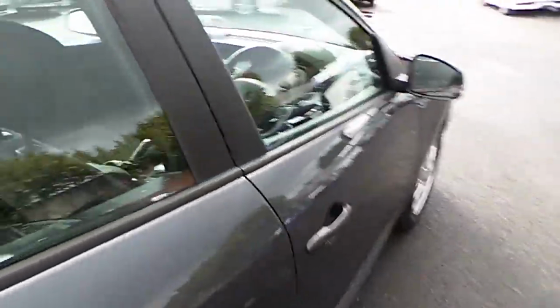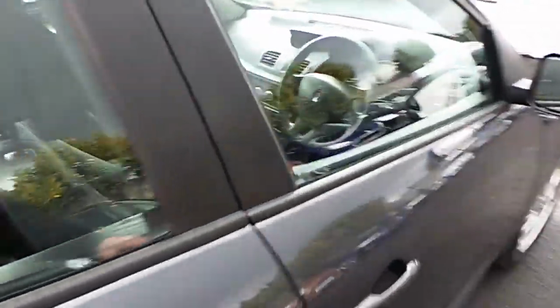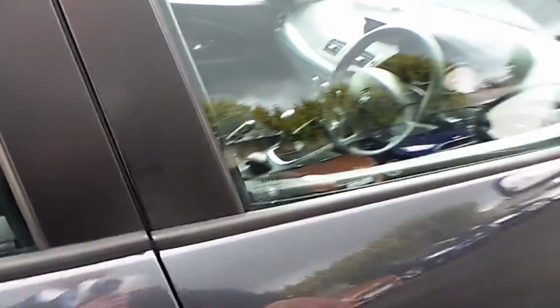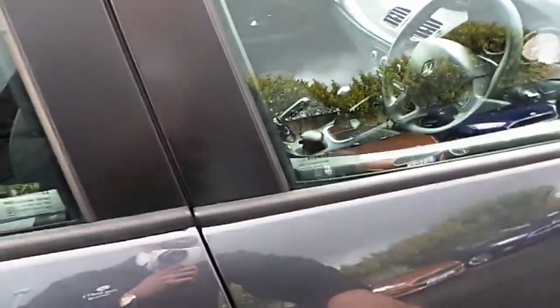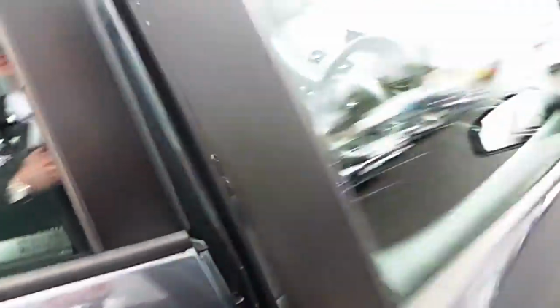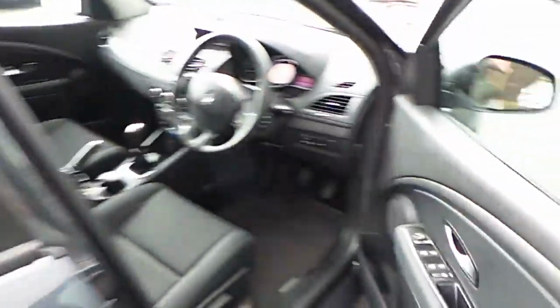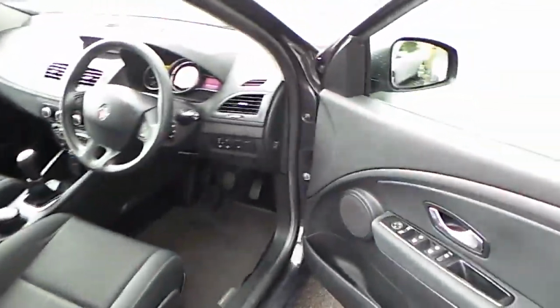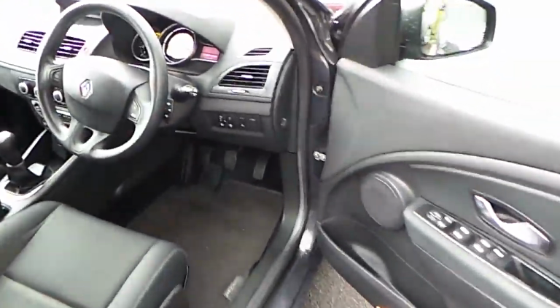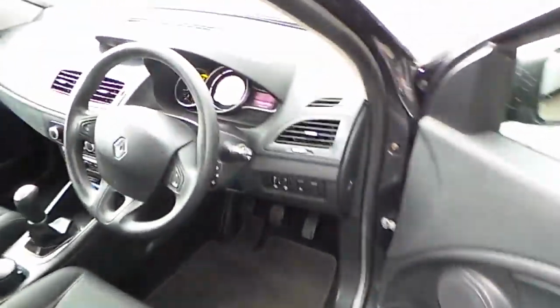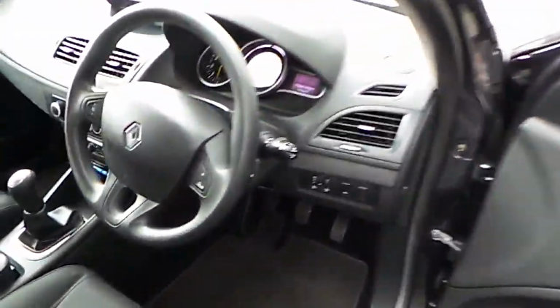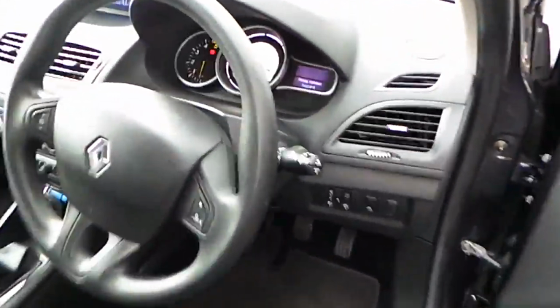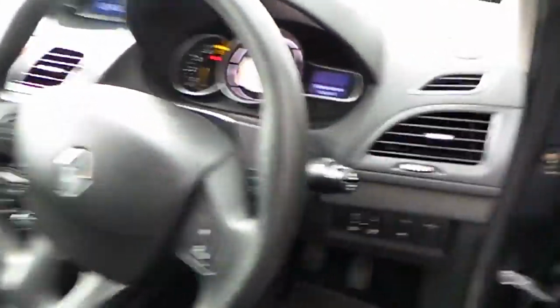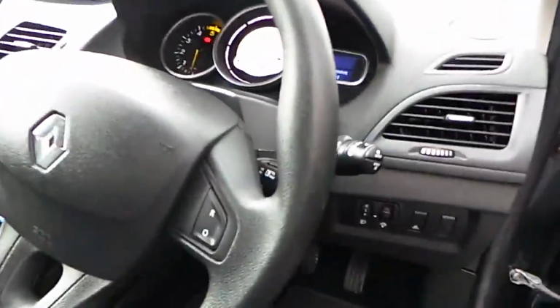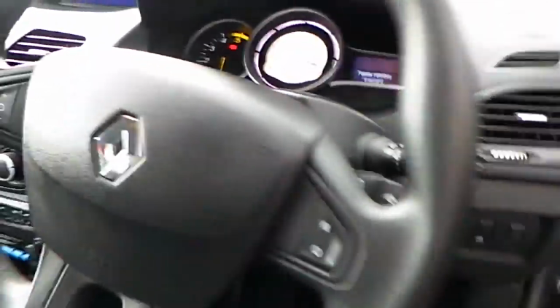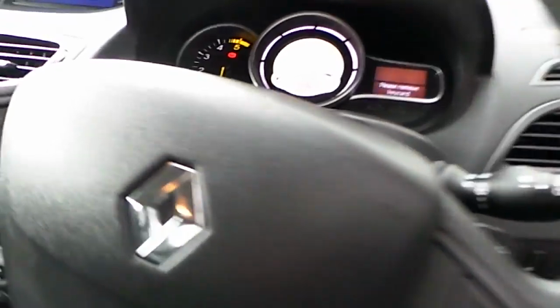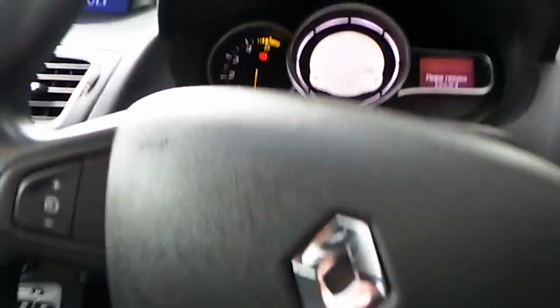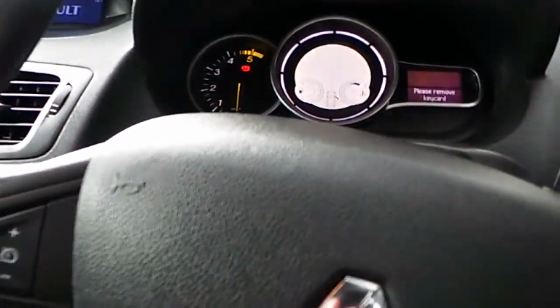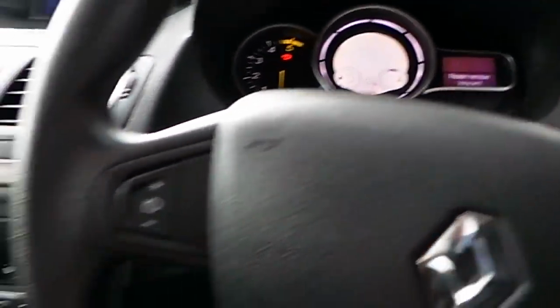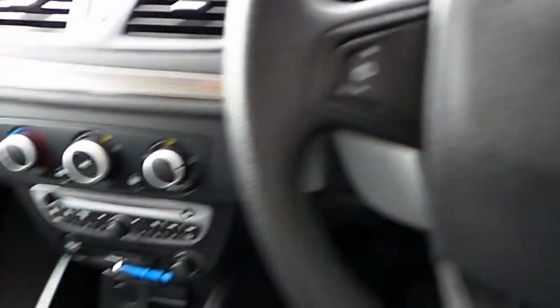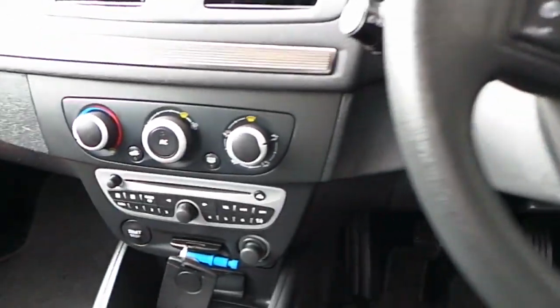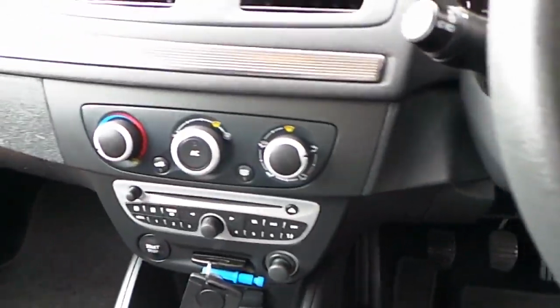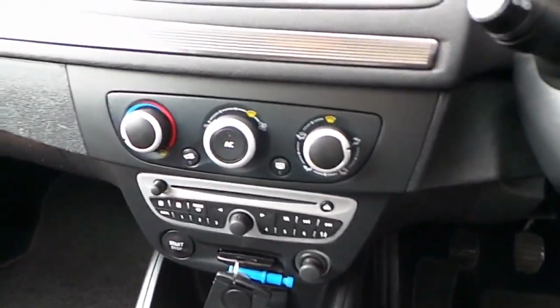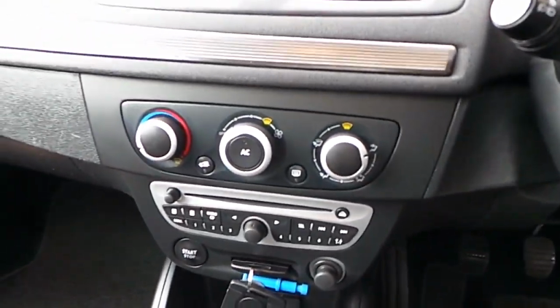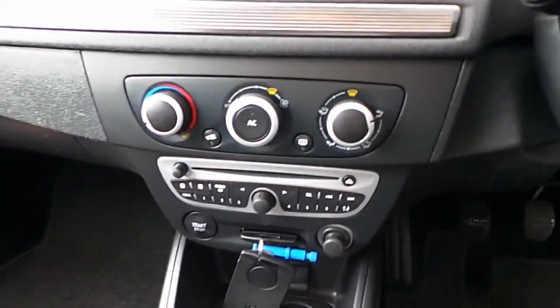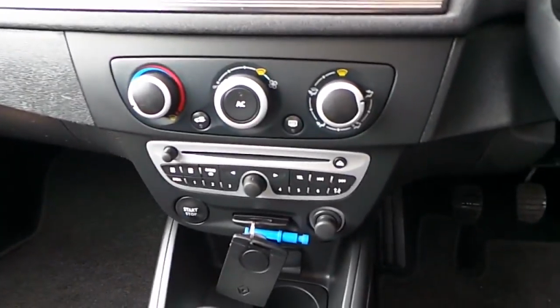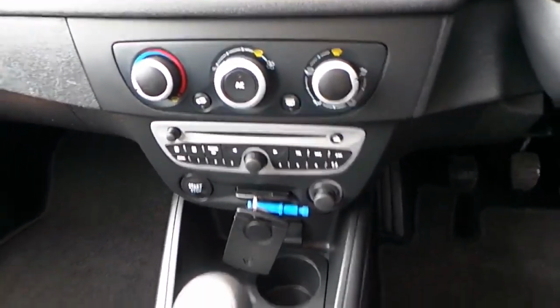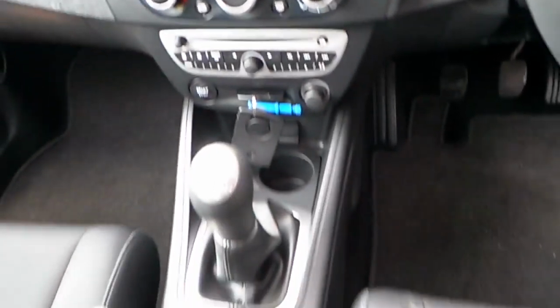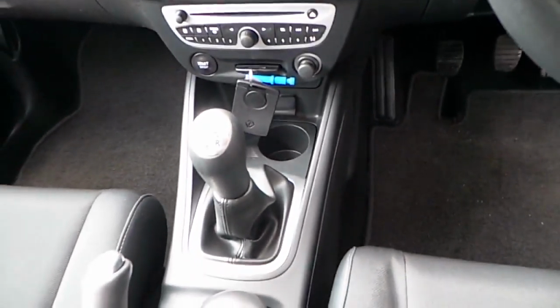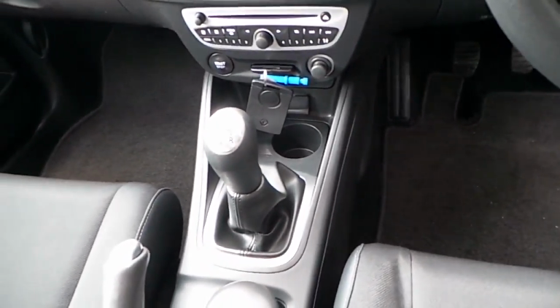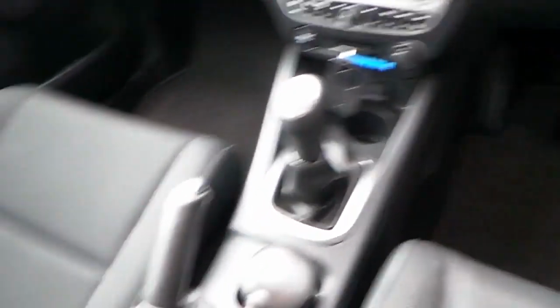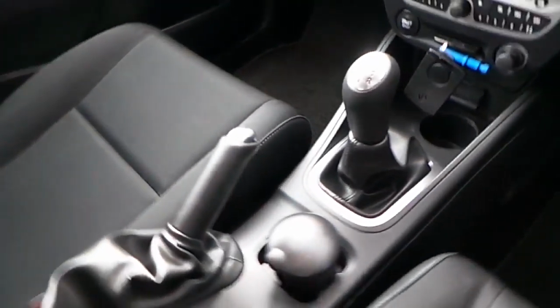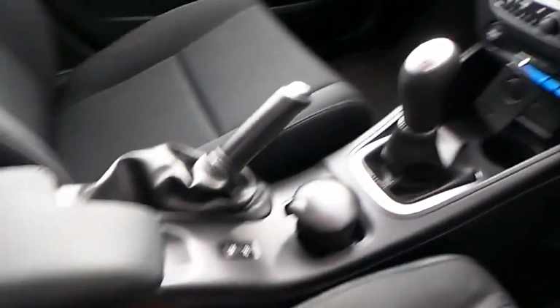Moving into the front, there is a multi-function steering wheel, digital display dash, air conditioning, and a 5-speed manual gearbox.